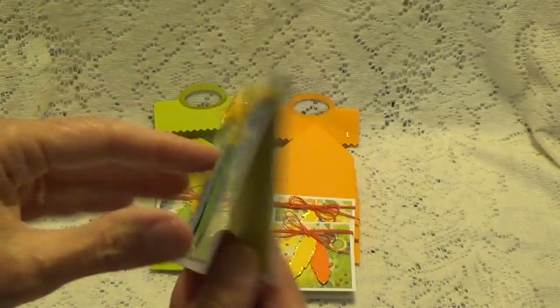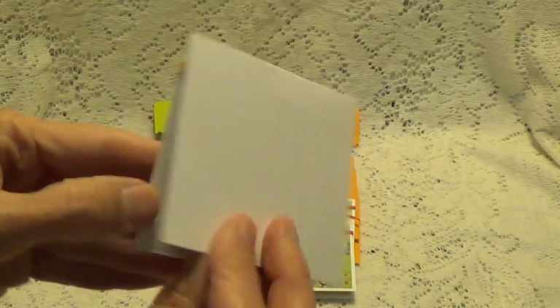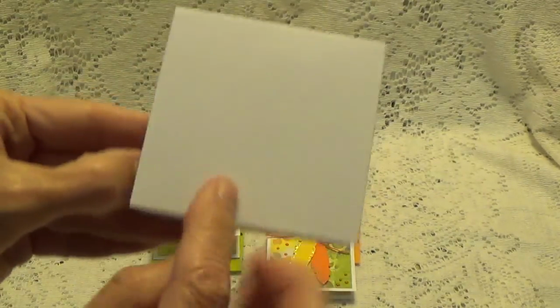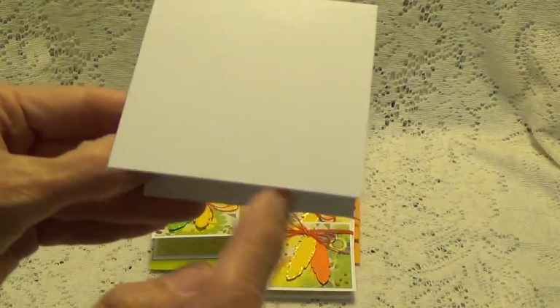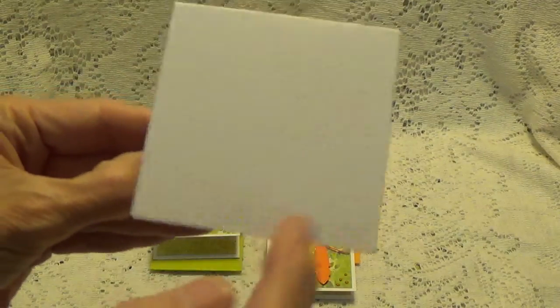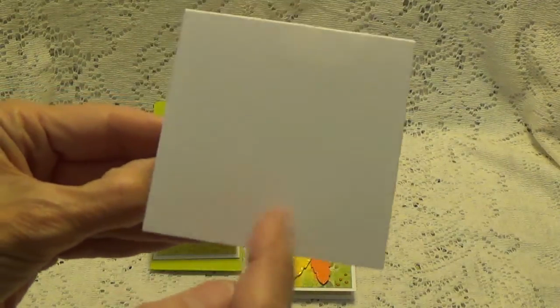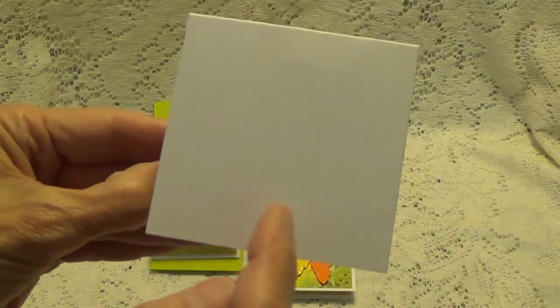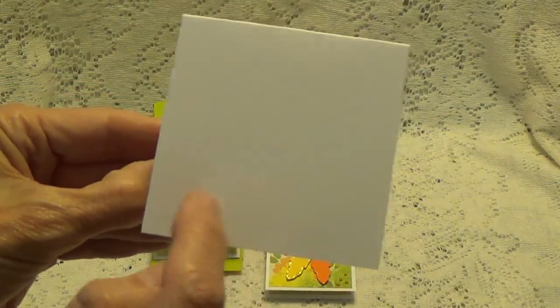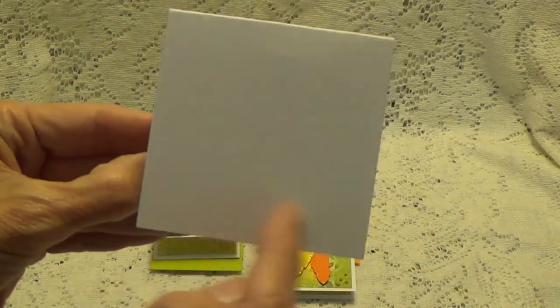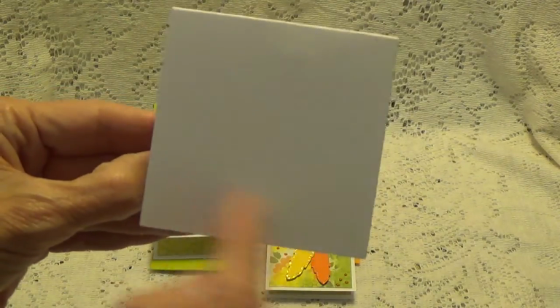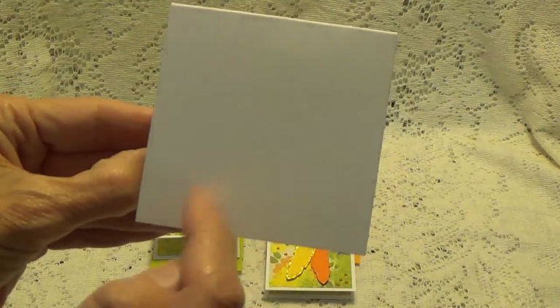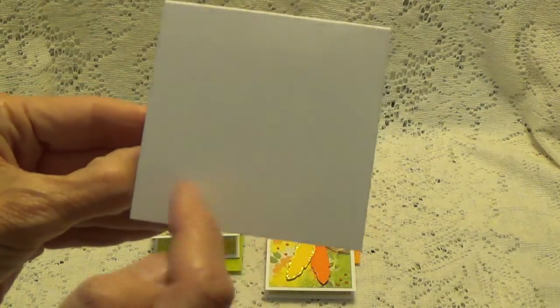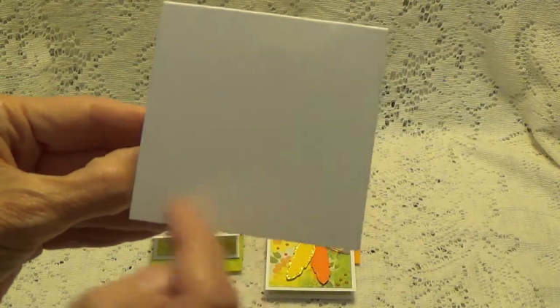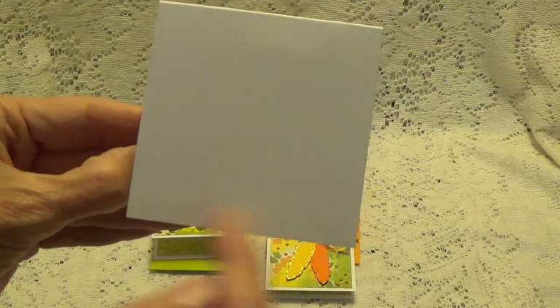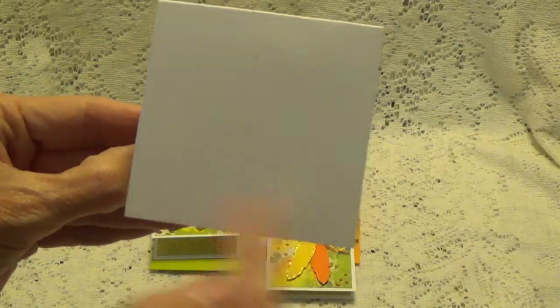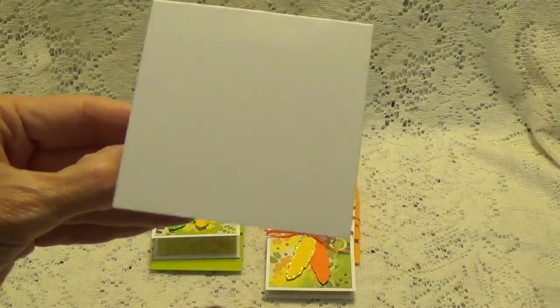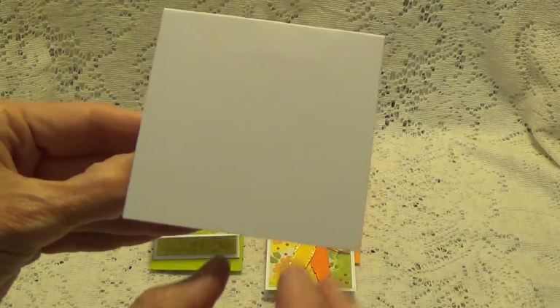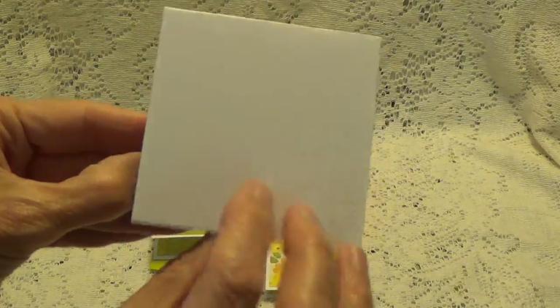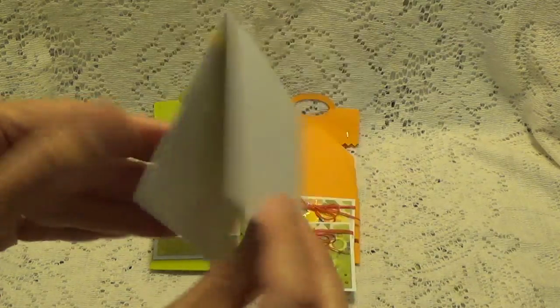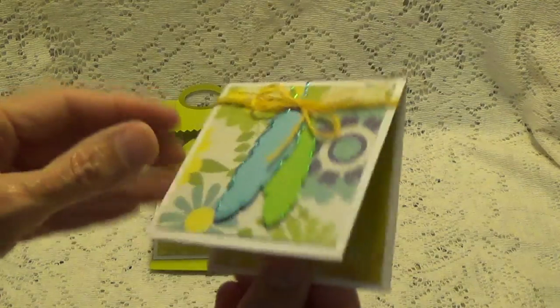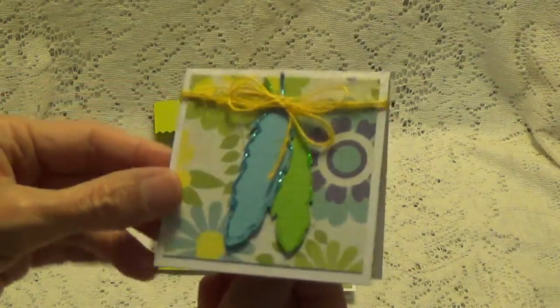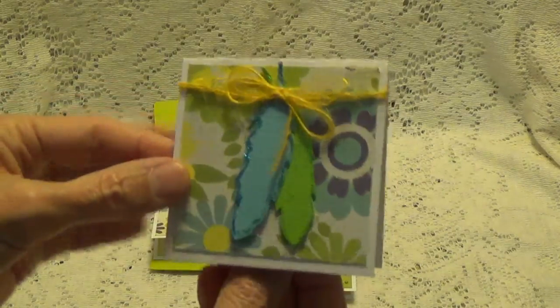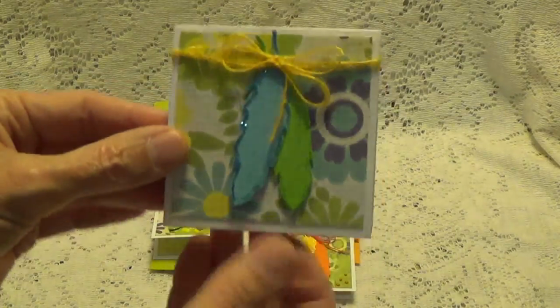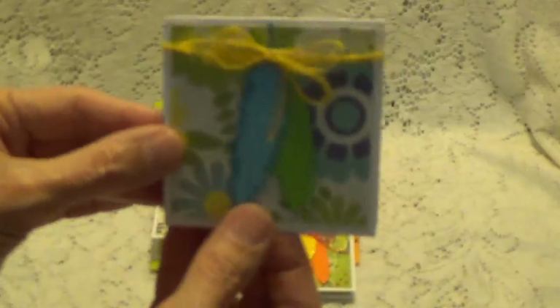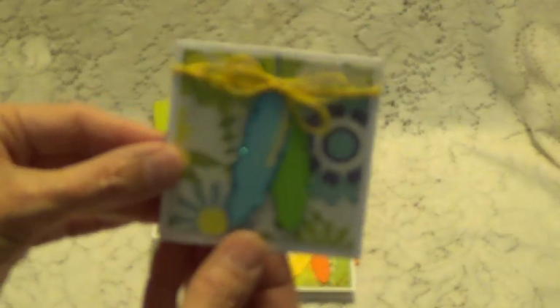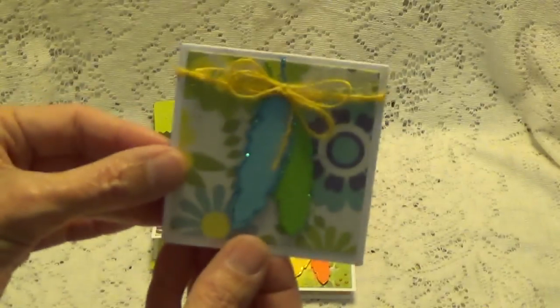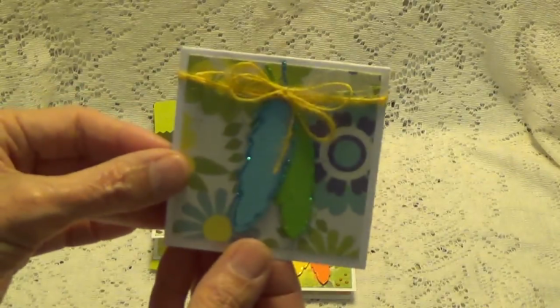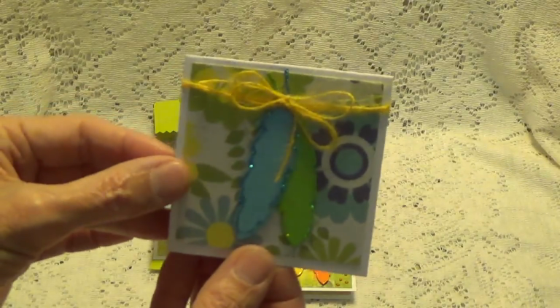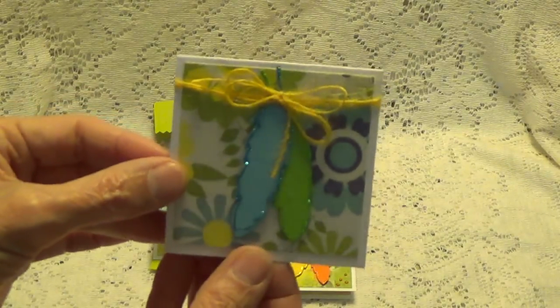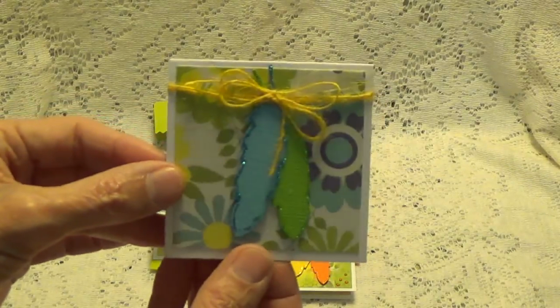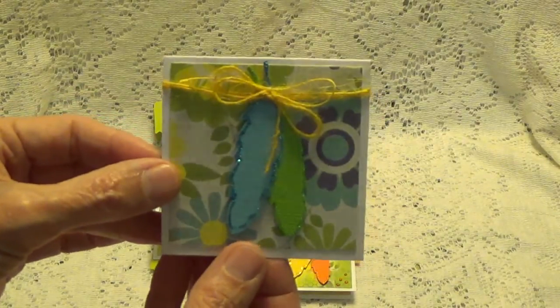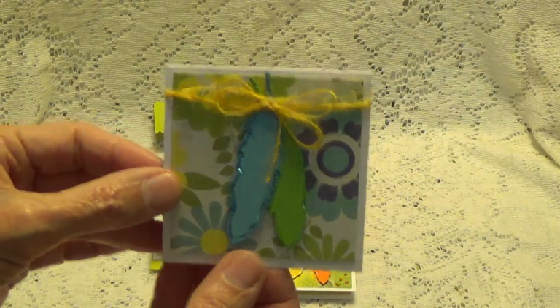The only thing she didn't do — she didn't sign the back of it. But Tina, I'm gonna put your name on here because I want you to get credit for this card that you made.